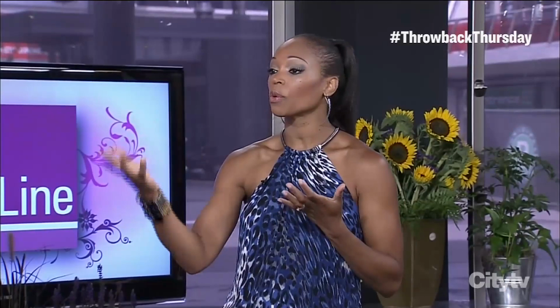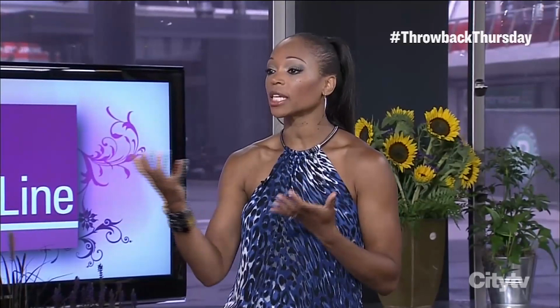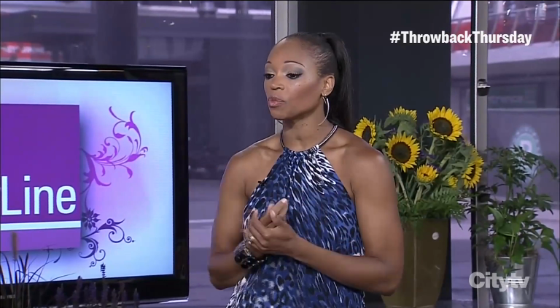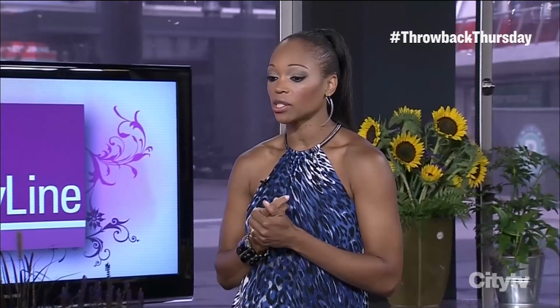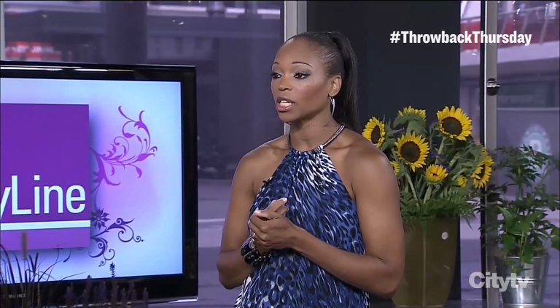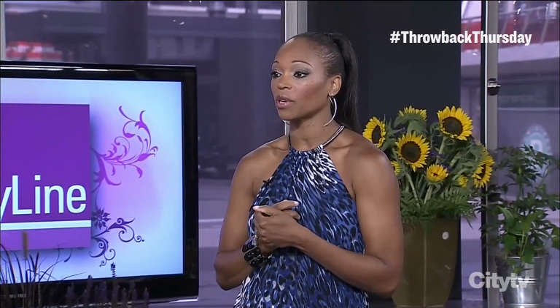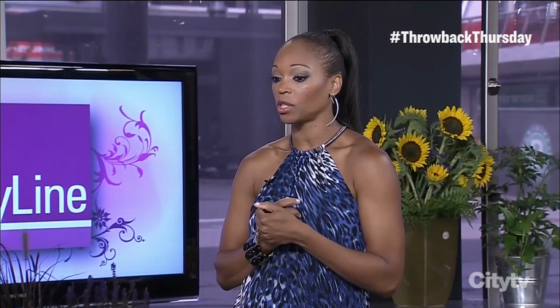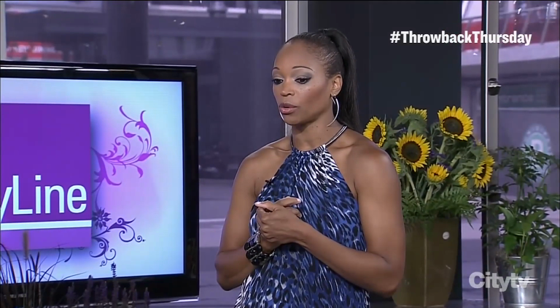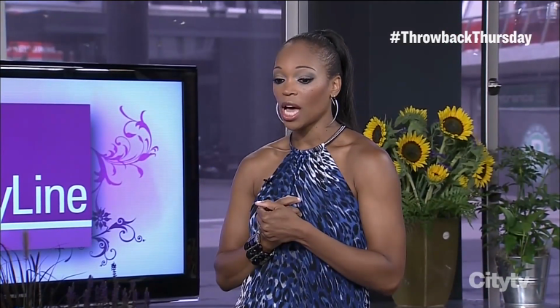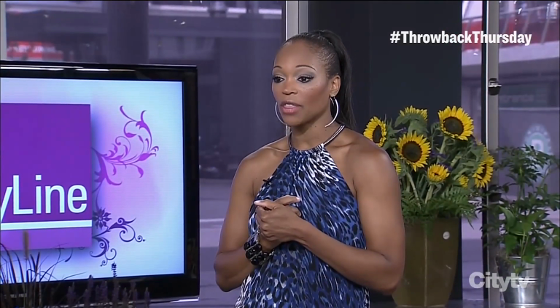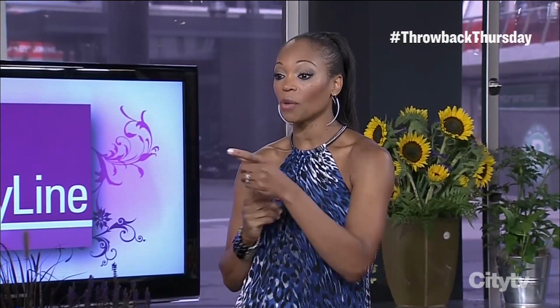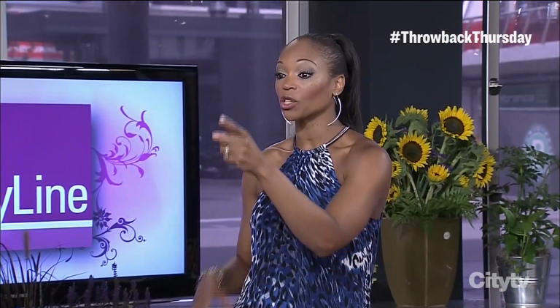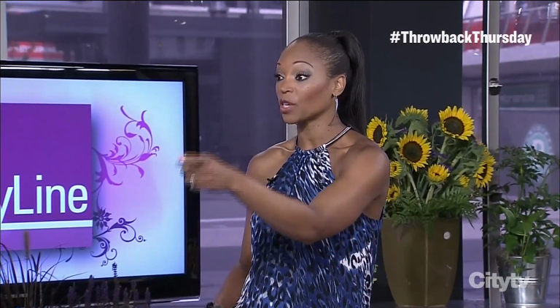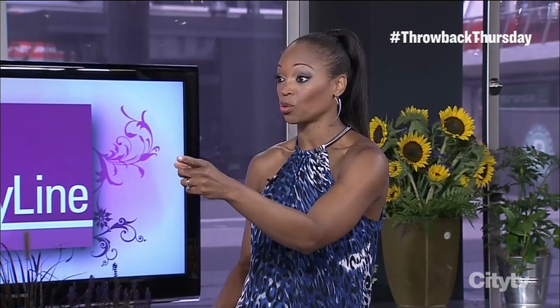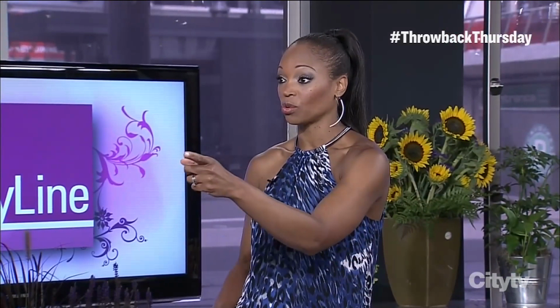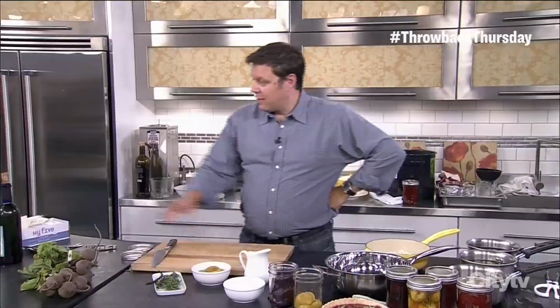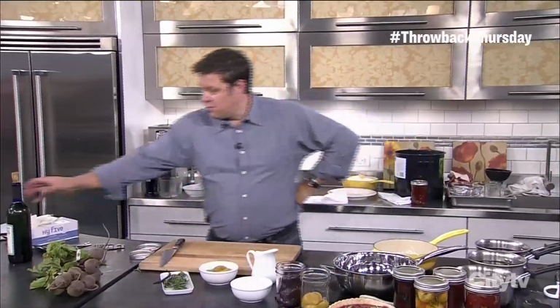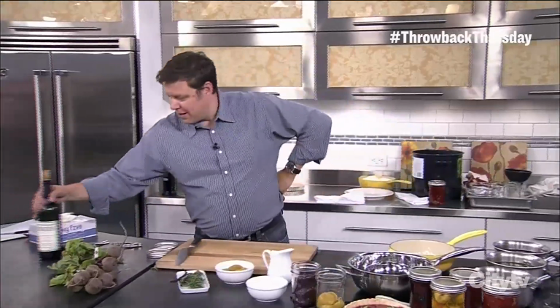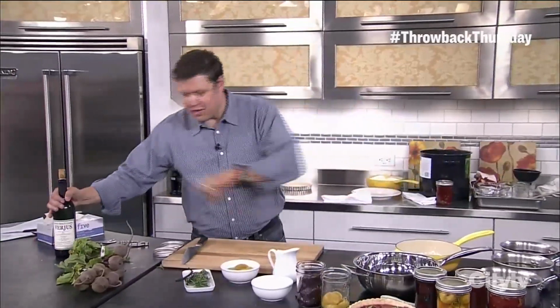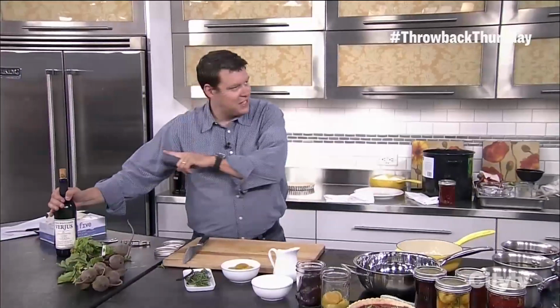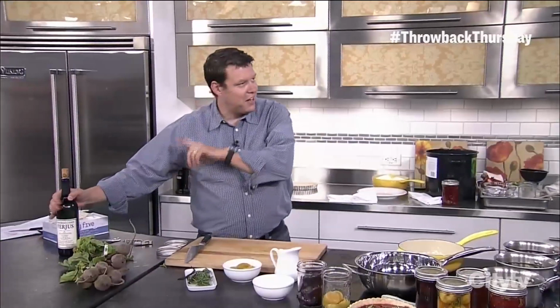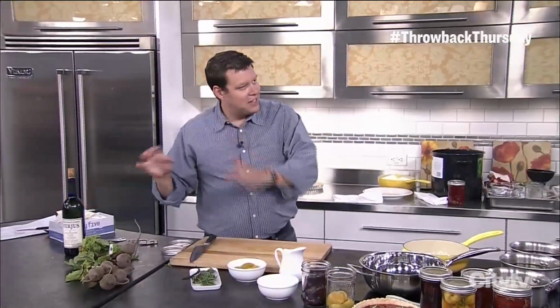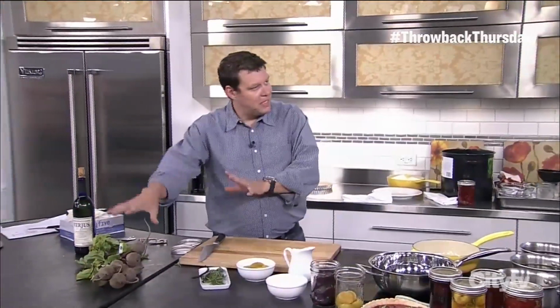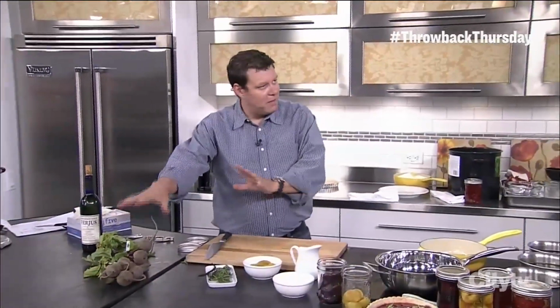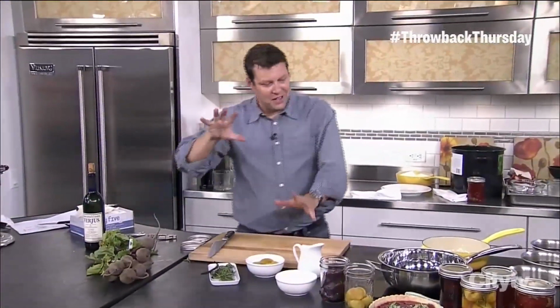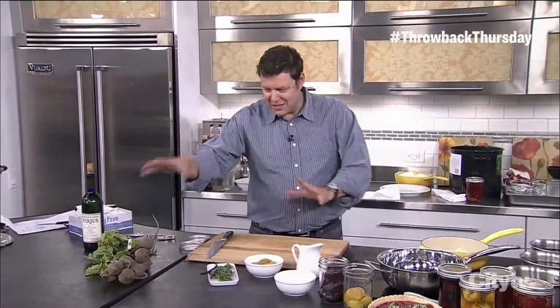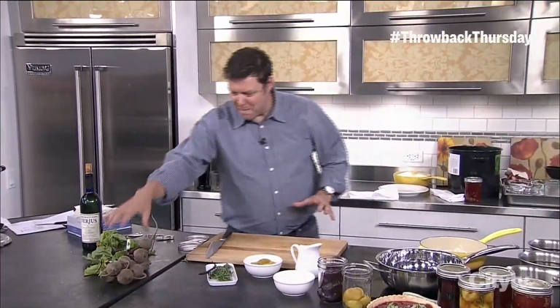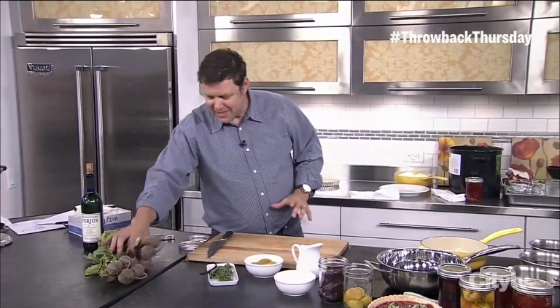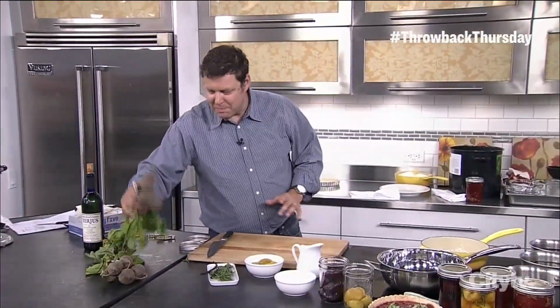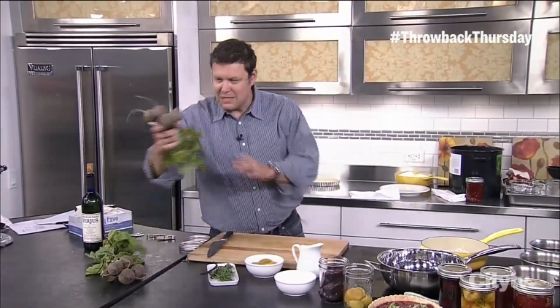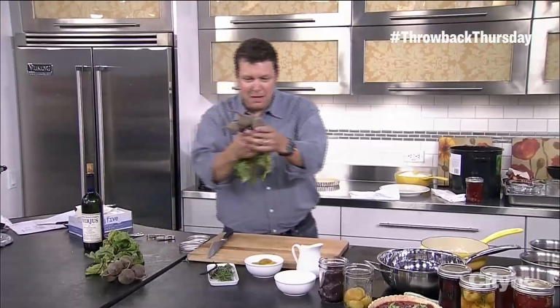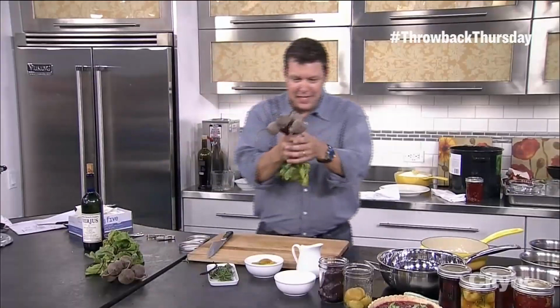We're back in the kitchen with Jason. We've got another recipe to do. This time we're going to use verjus. I'm going to talk about that in a second. I want to get to the beets on because I think the big thing is beets — baby beets. Look at them, they're fantastic.